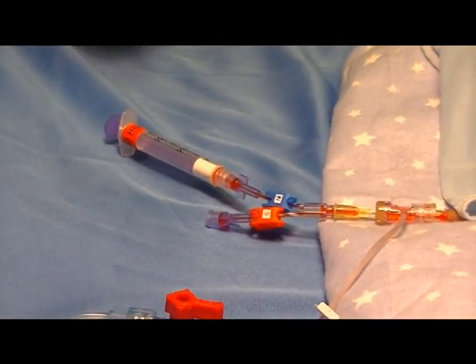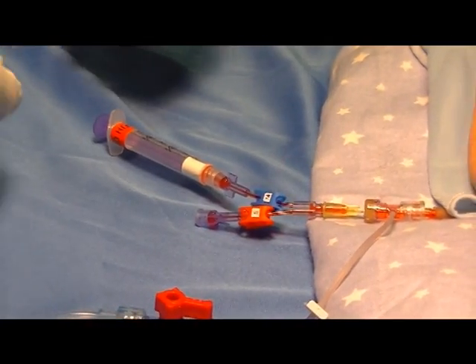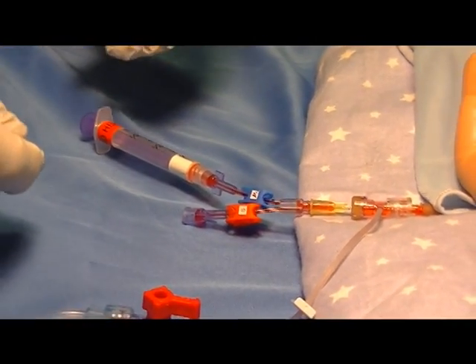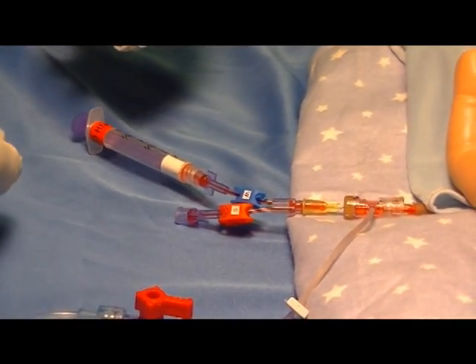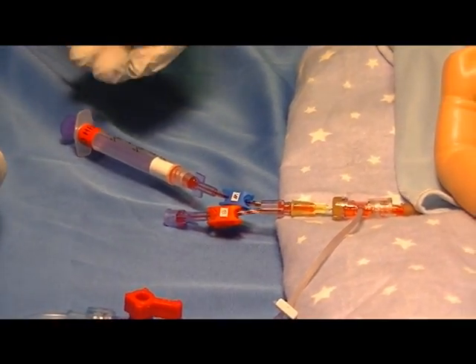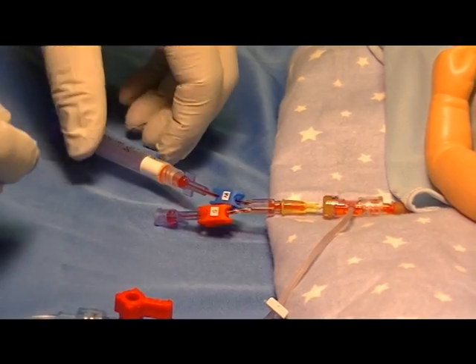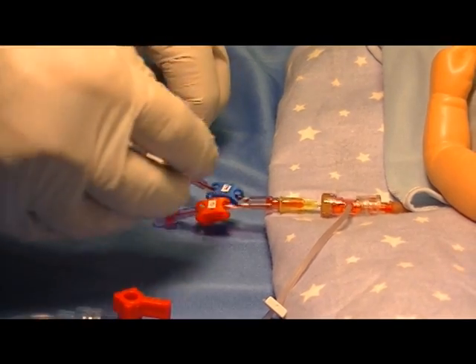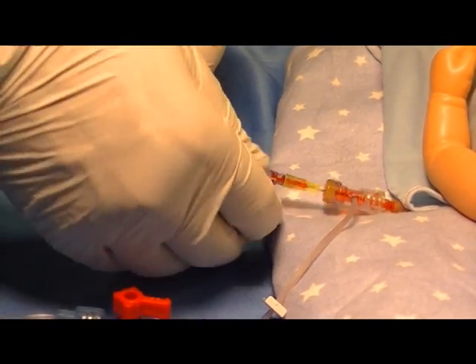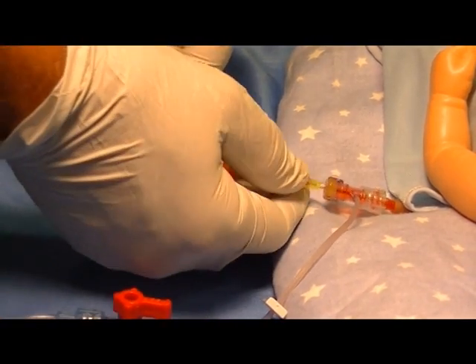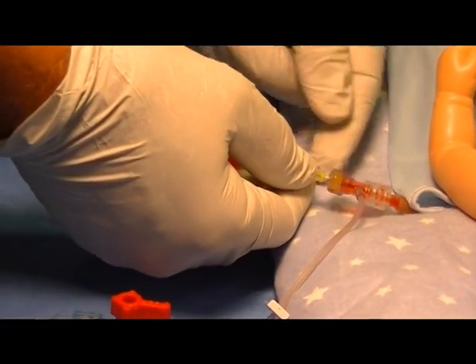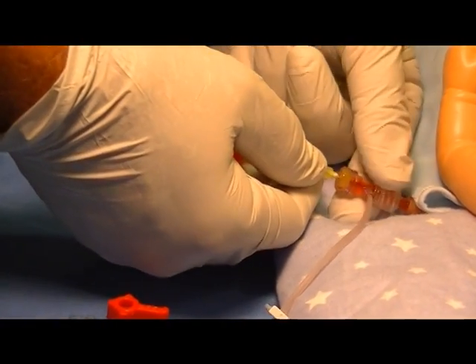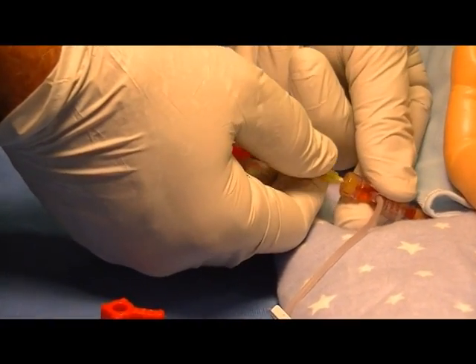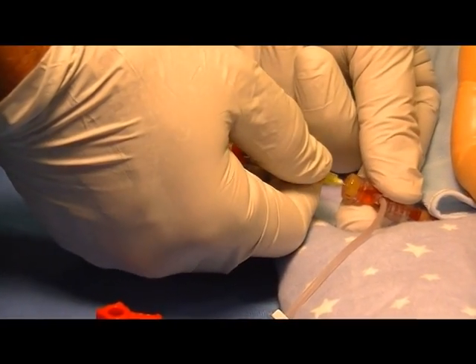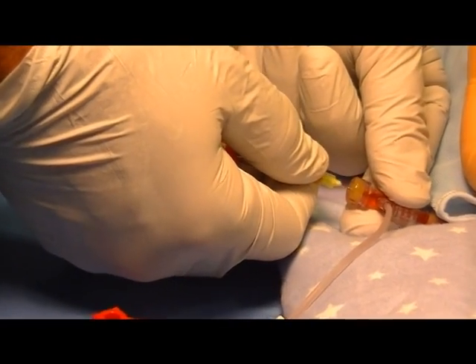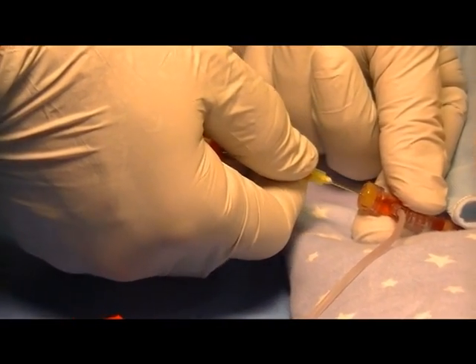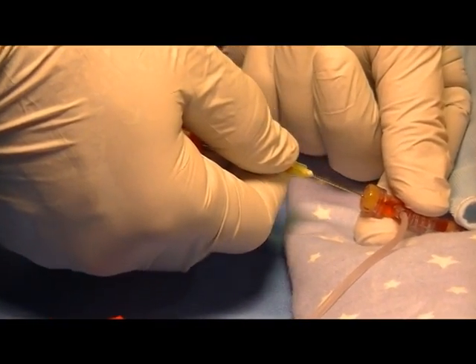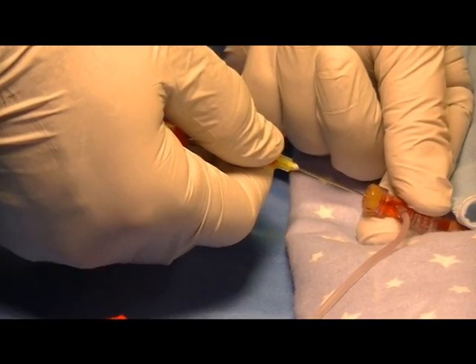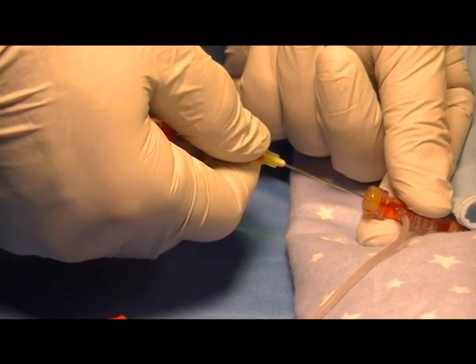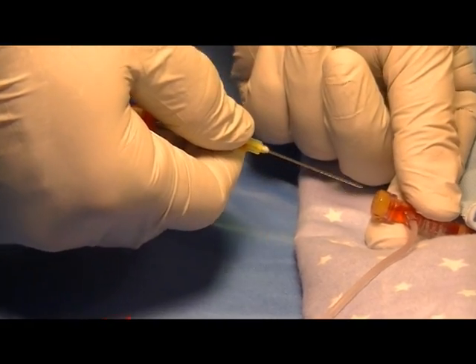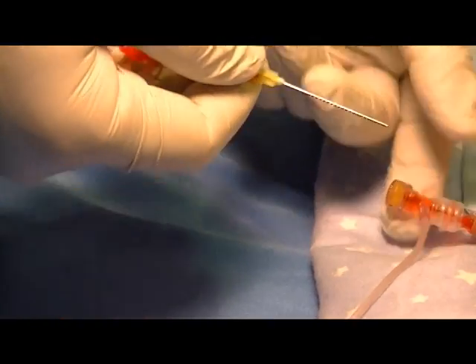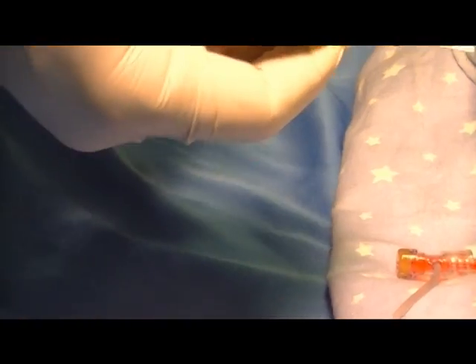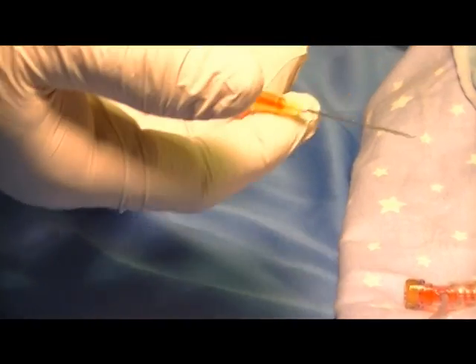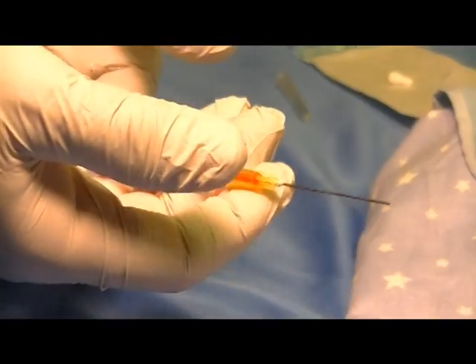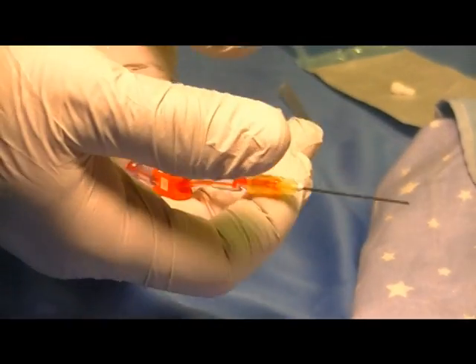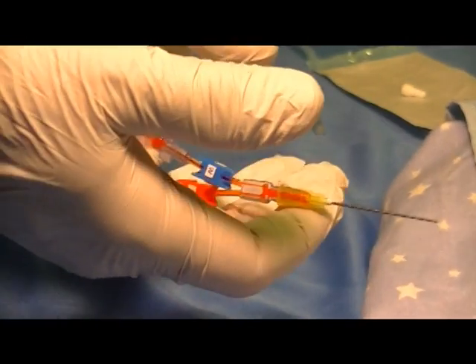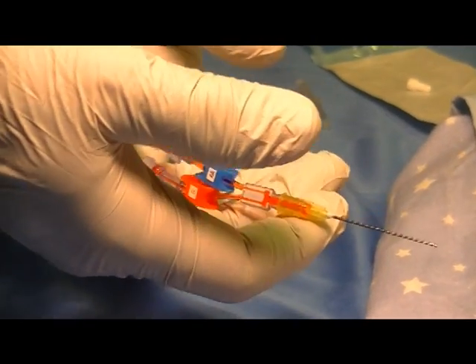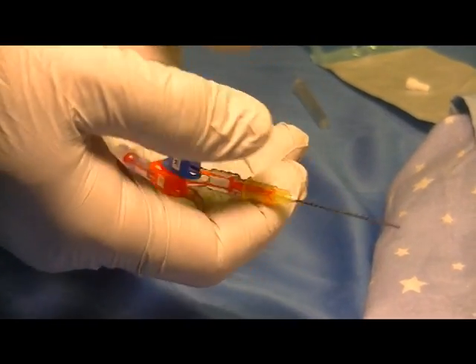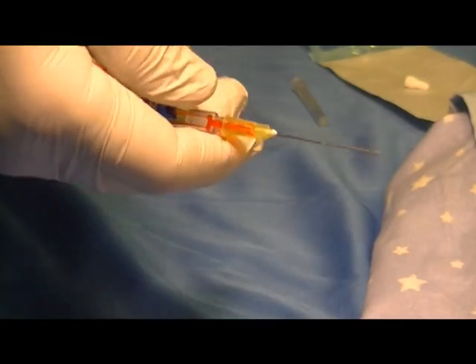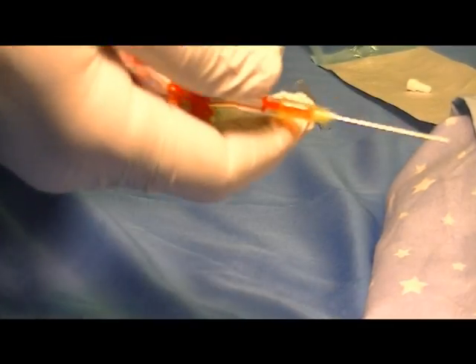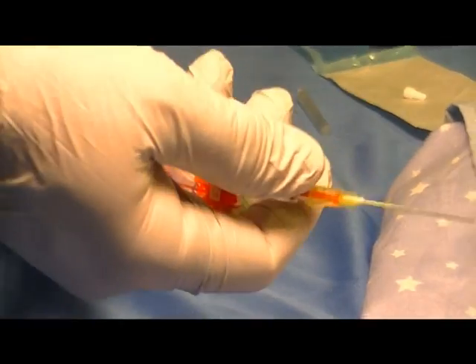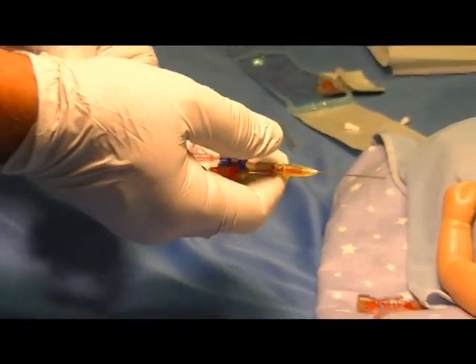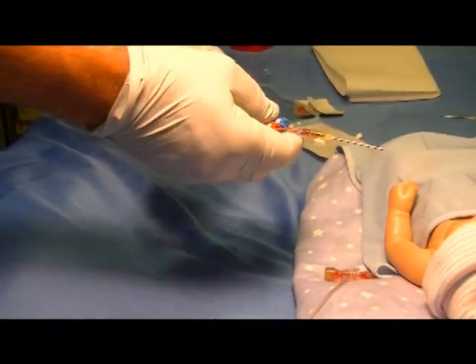Remove the Humi from the T-connector by pulling it out slowly, then dispose of the Humi and the waste syringe in the appropriate sharps container.